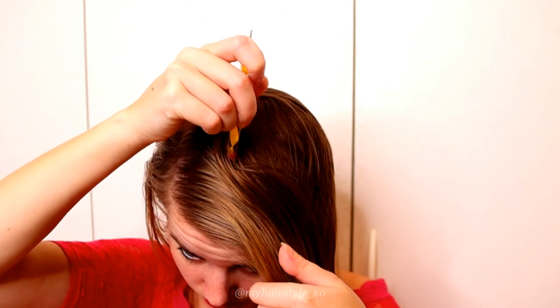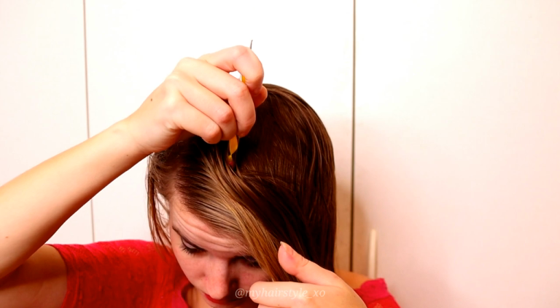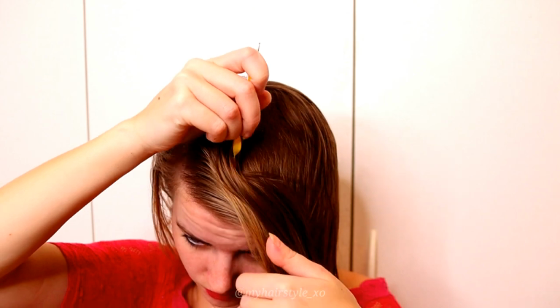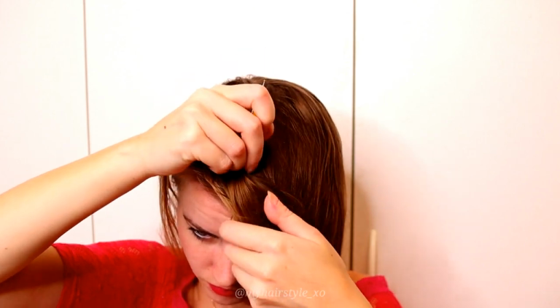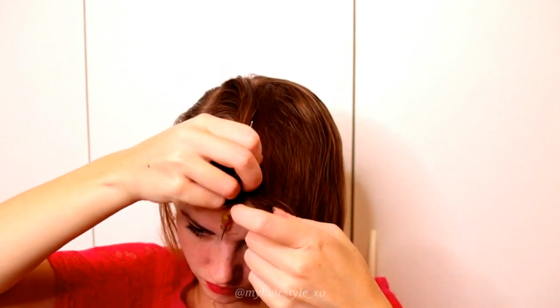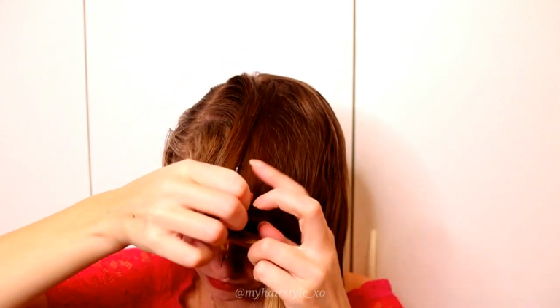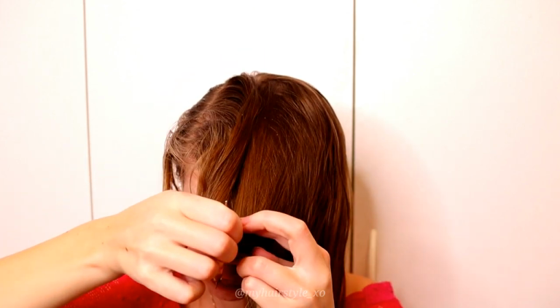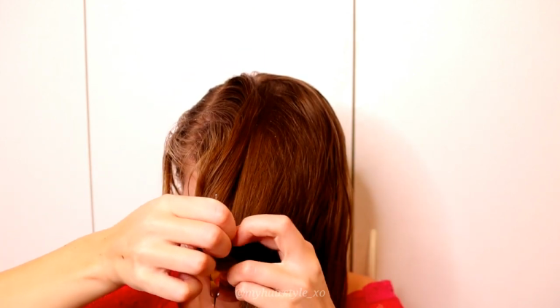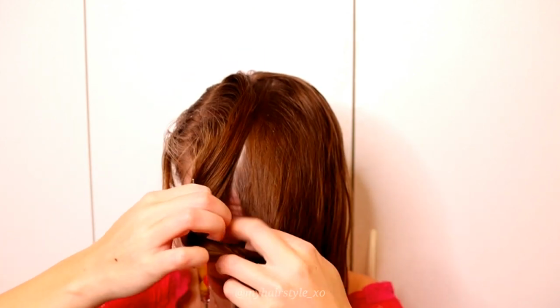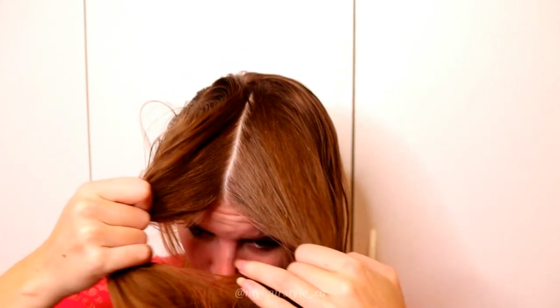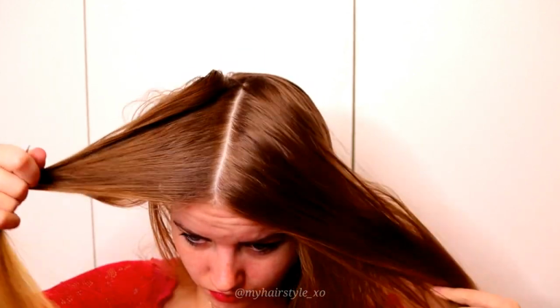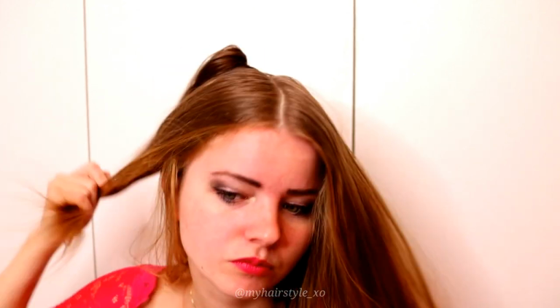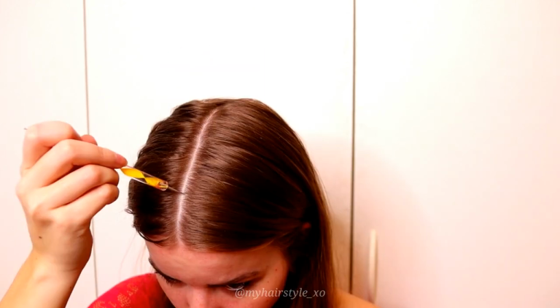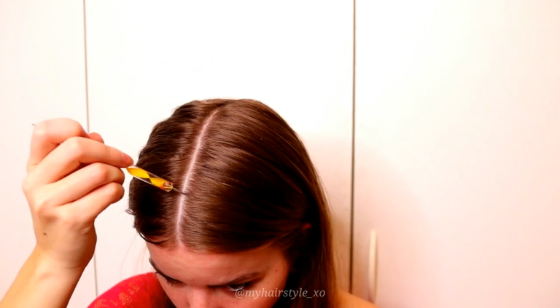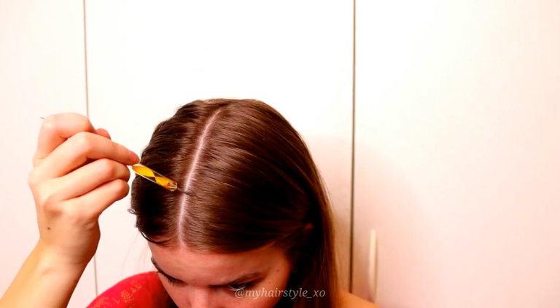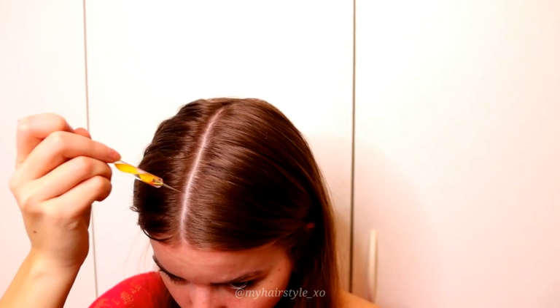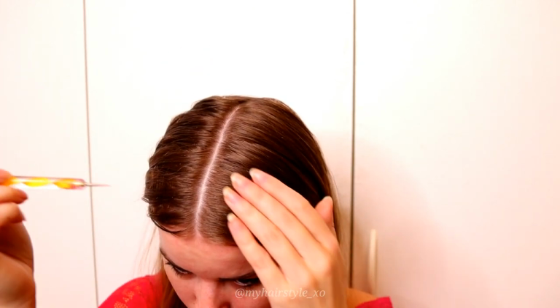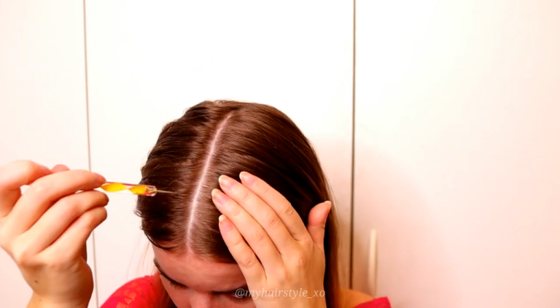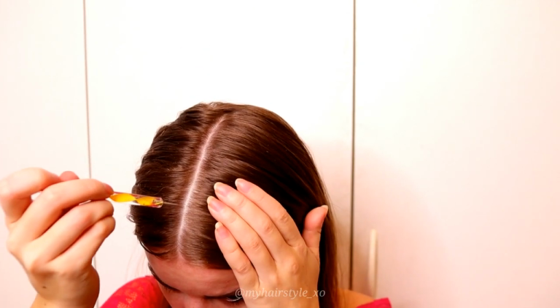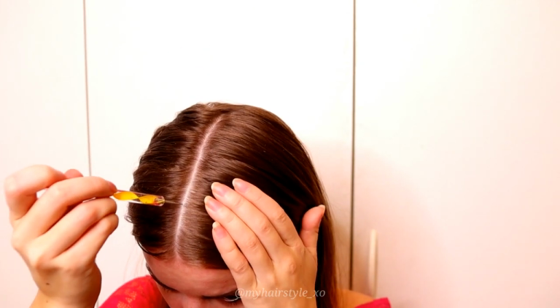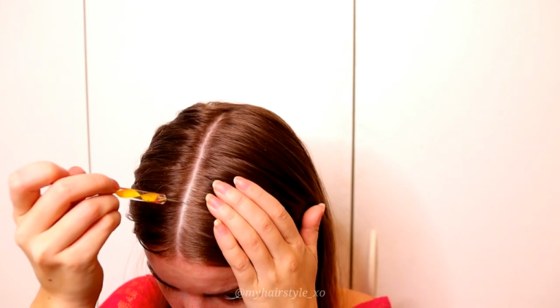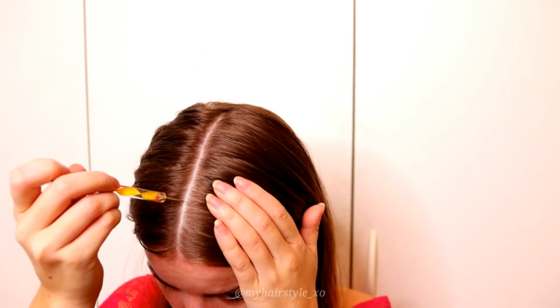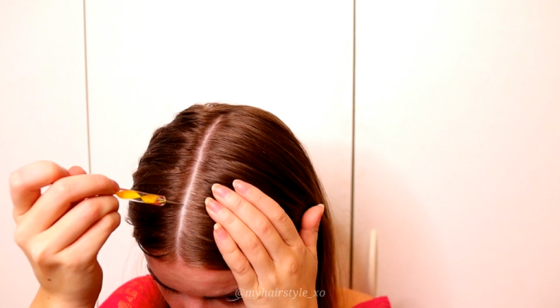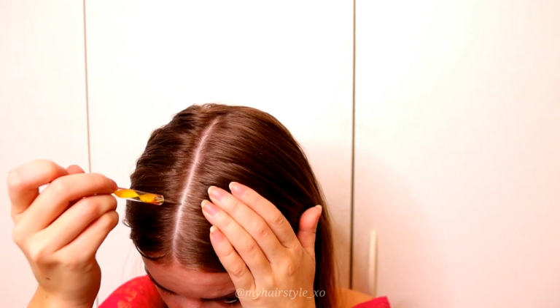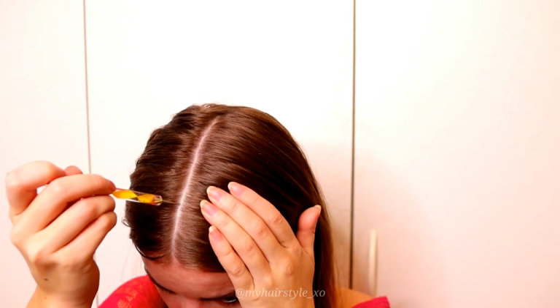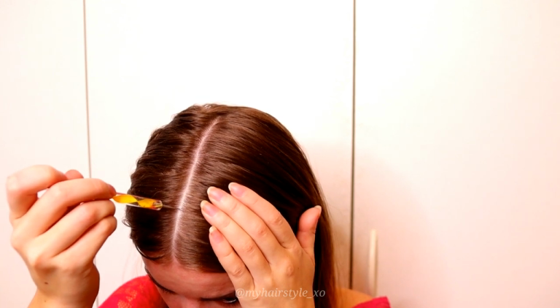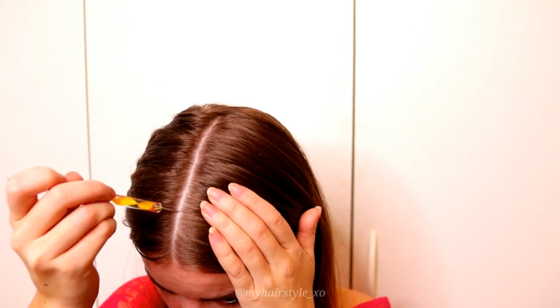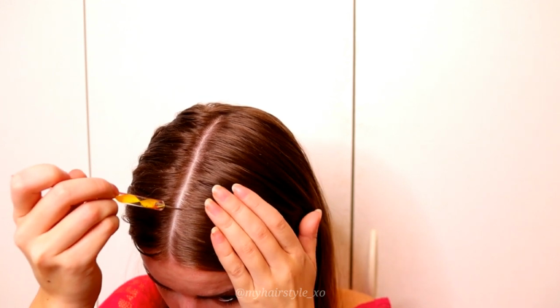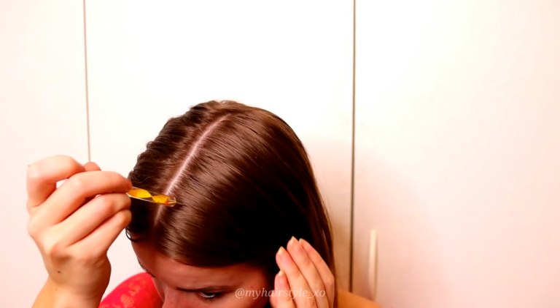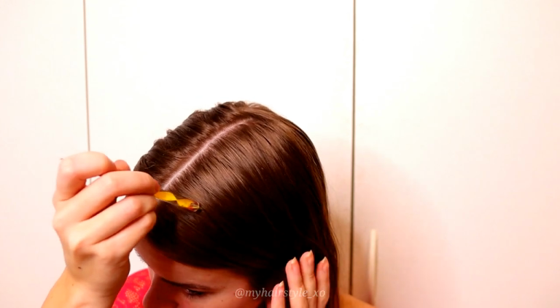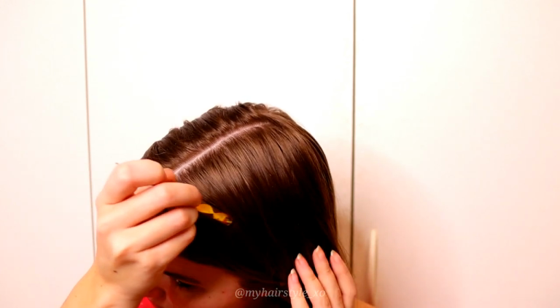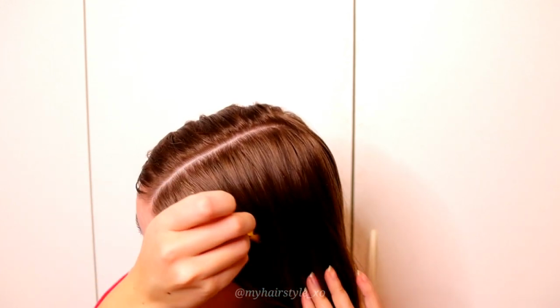Start by creating the middle part line to the front. Then separate the headband piece from the rest of the hair.